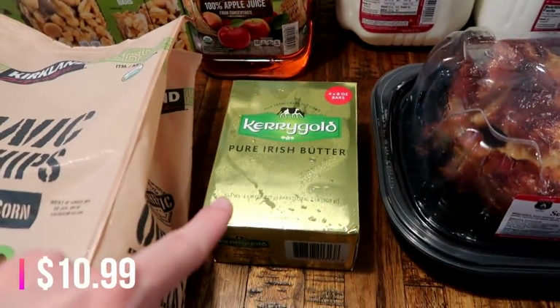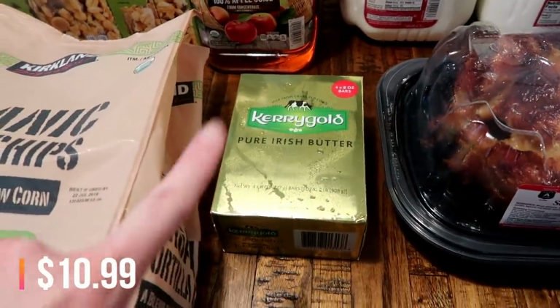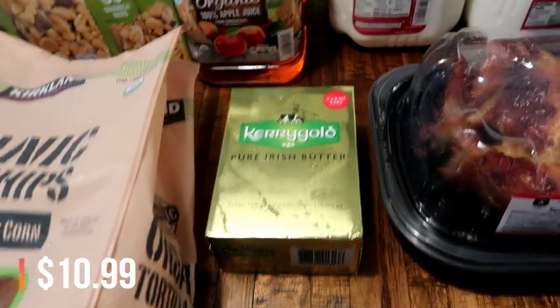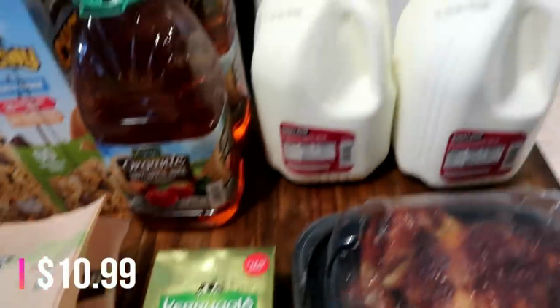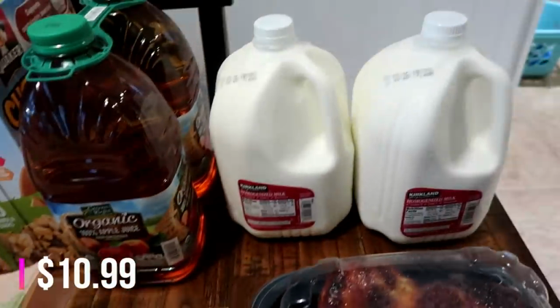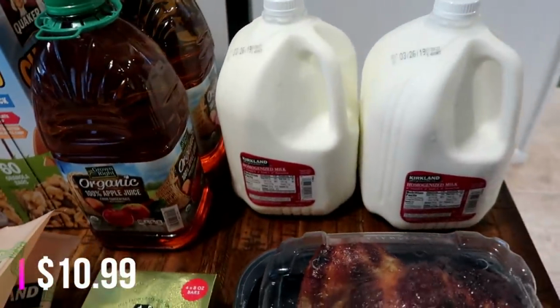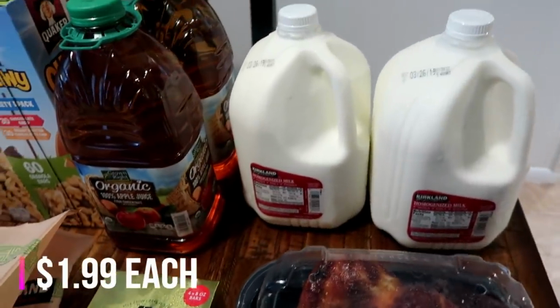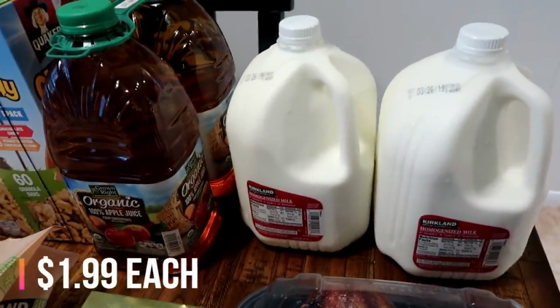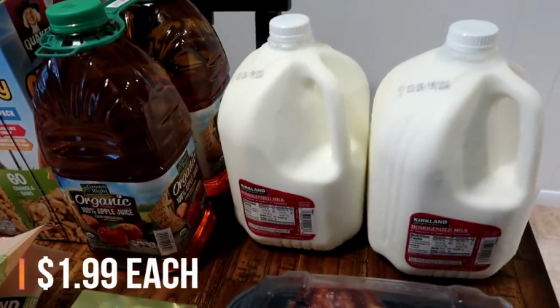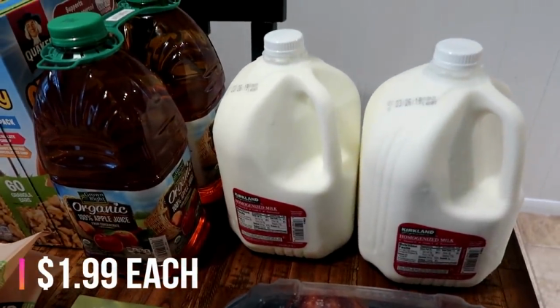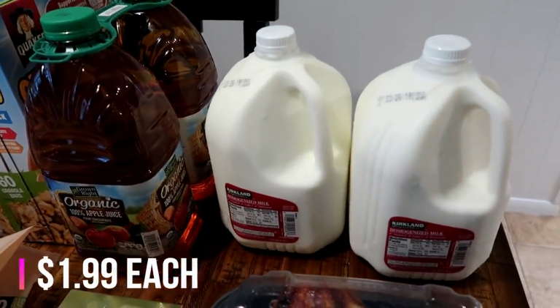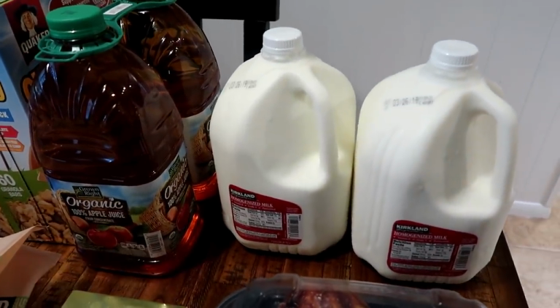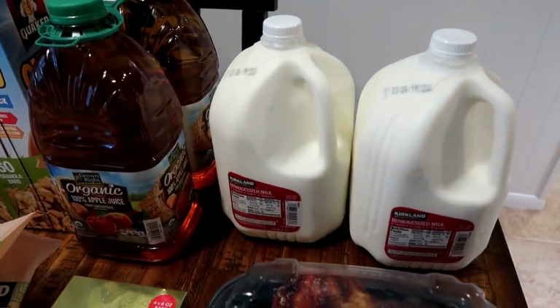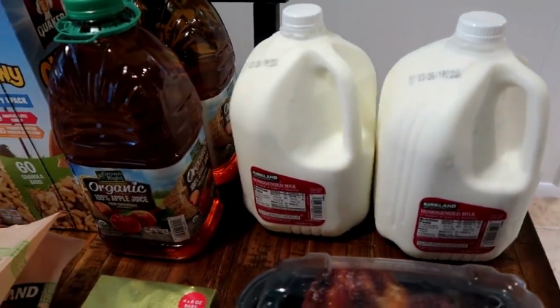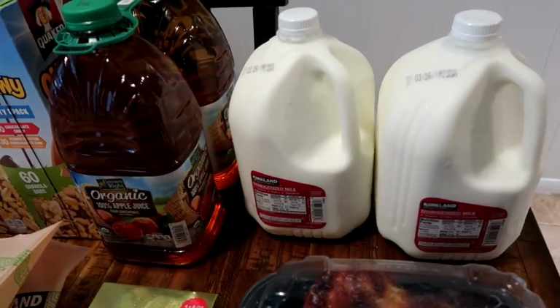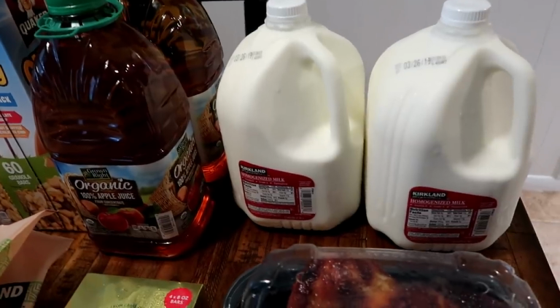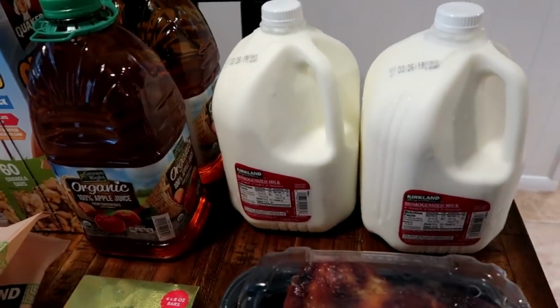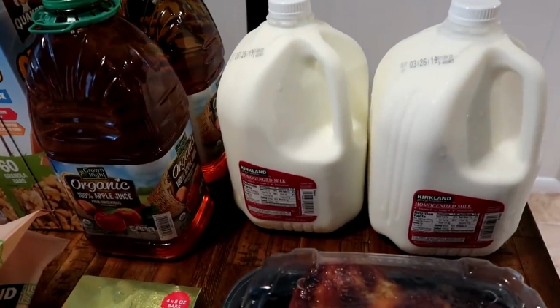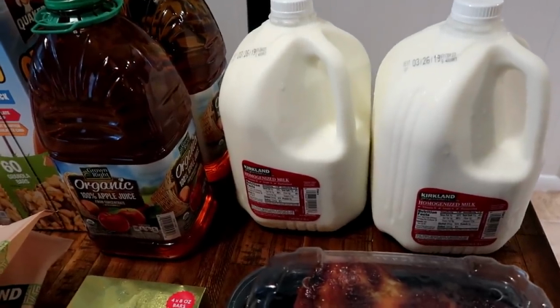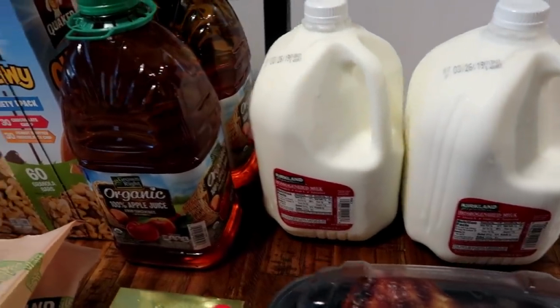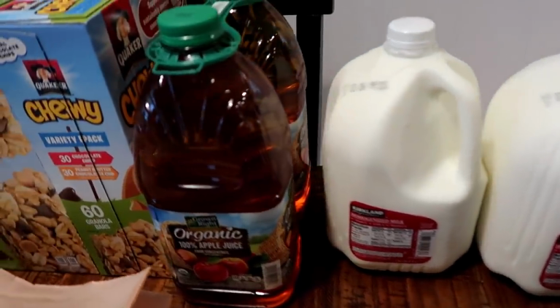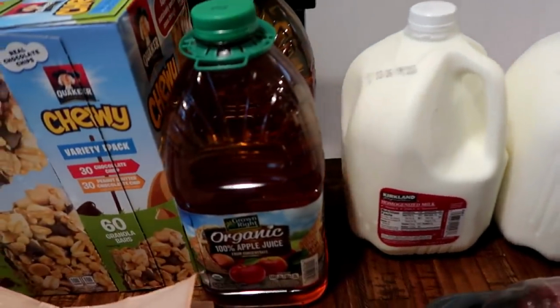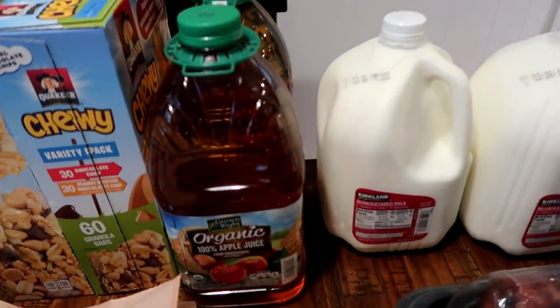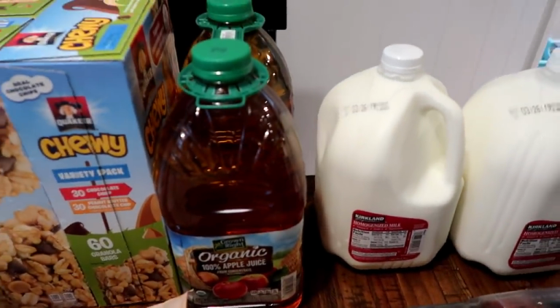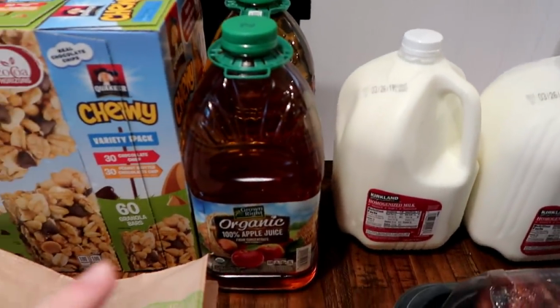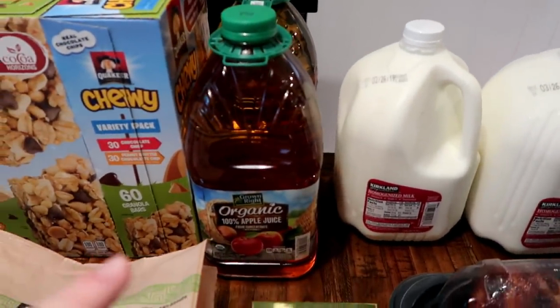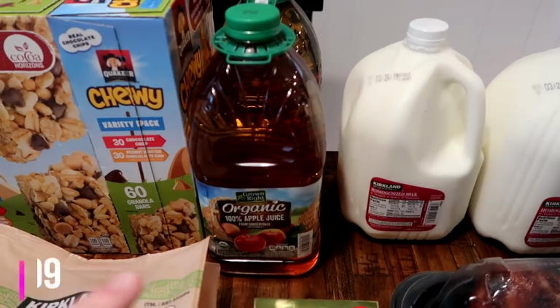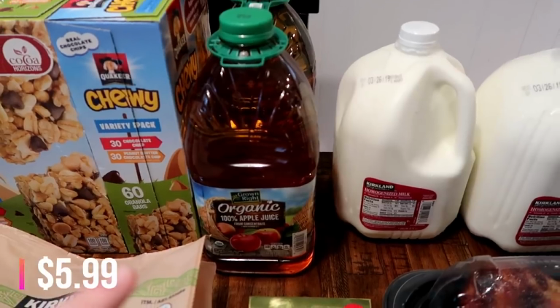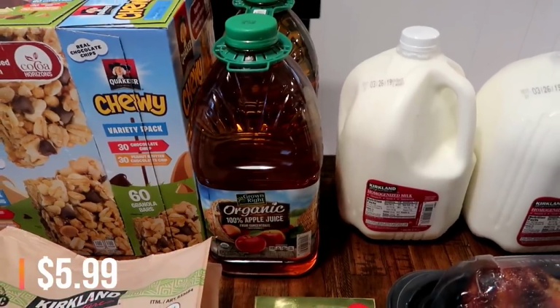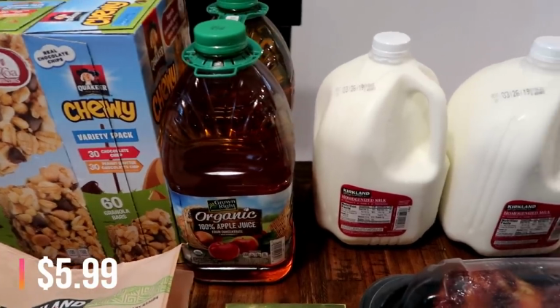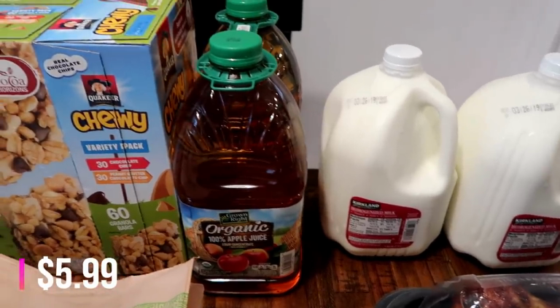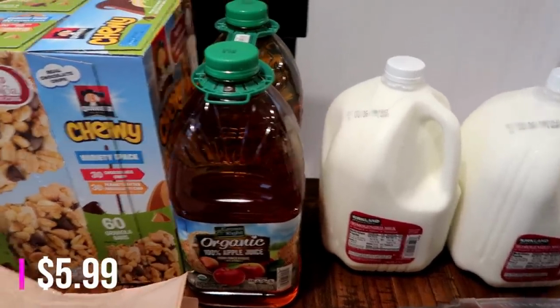Got some Kerrygold butter — love that butter. Decided to get two gallons of milk since I was there. They're $1.99 a gallon, so they're not any more expensive than Walmart or Aldi. I got two jugs of apple juice as well.